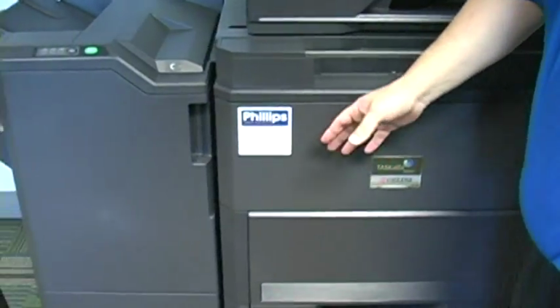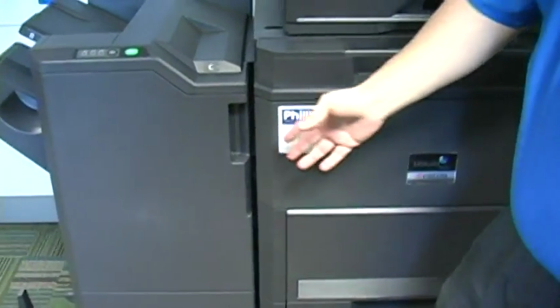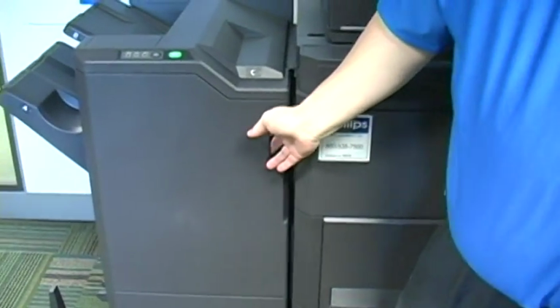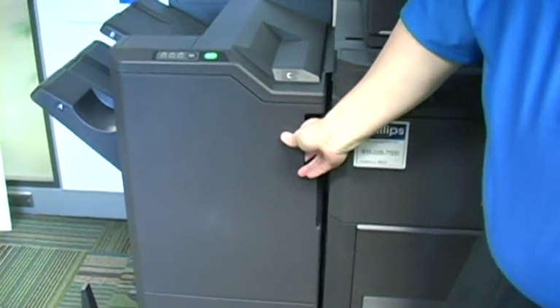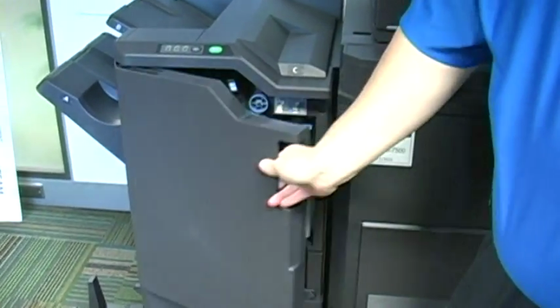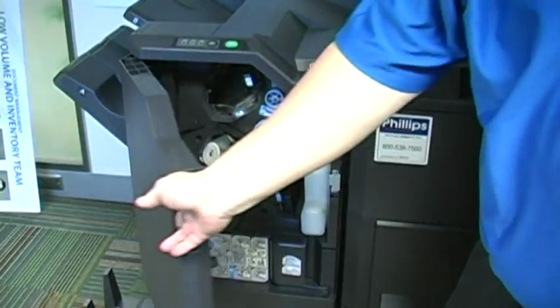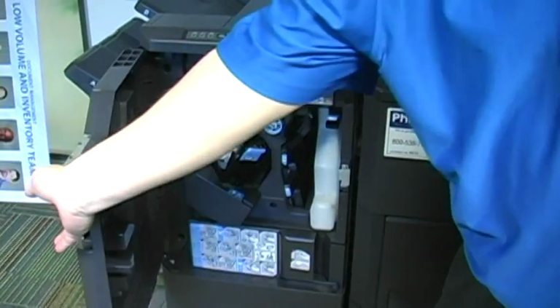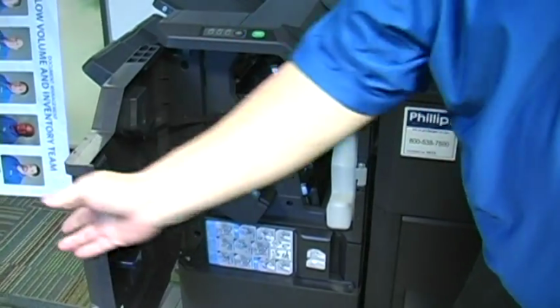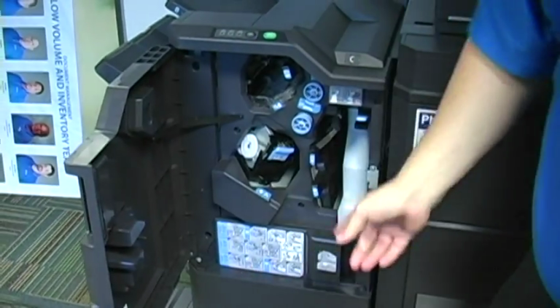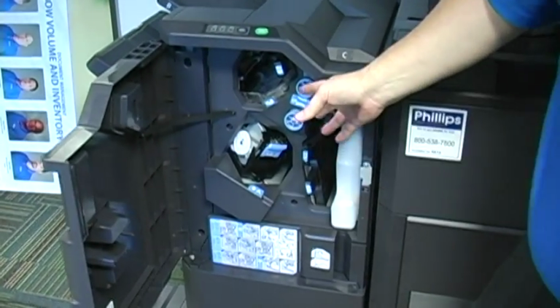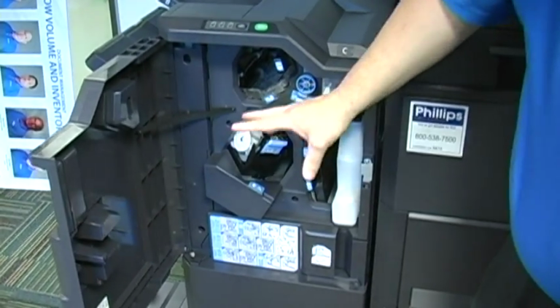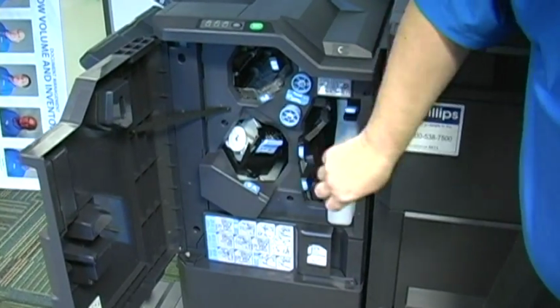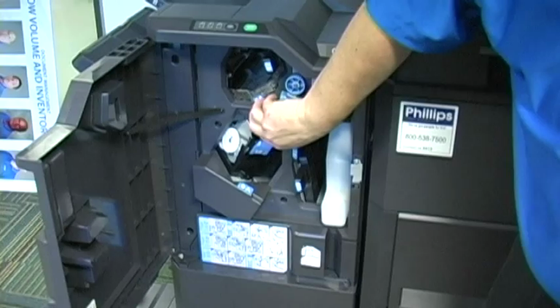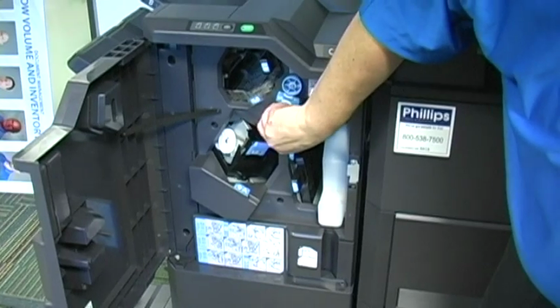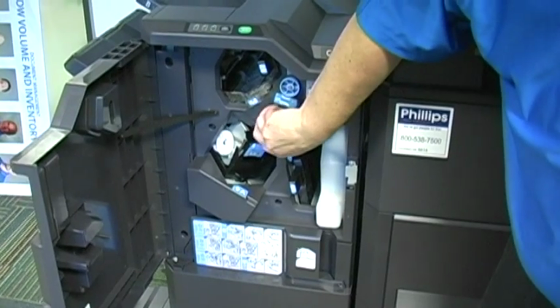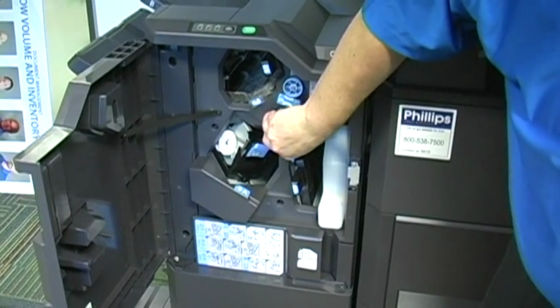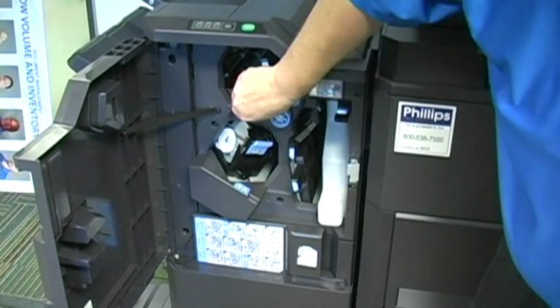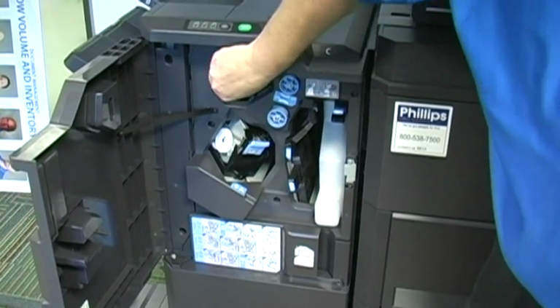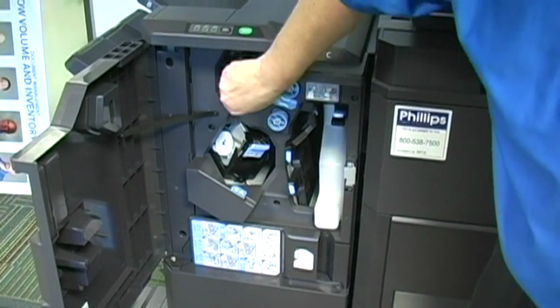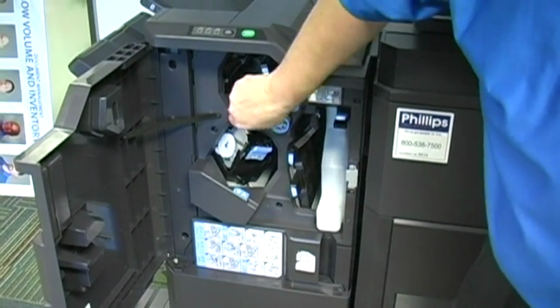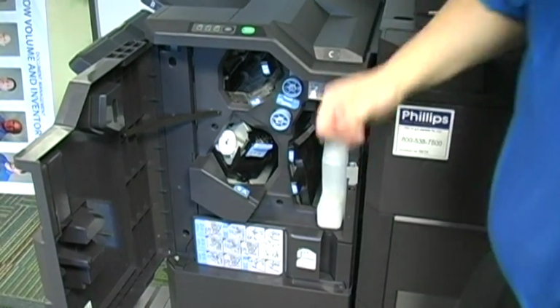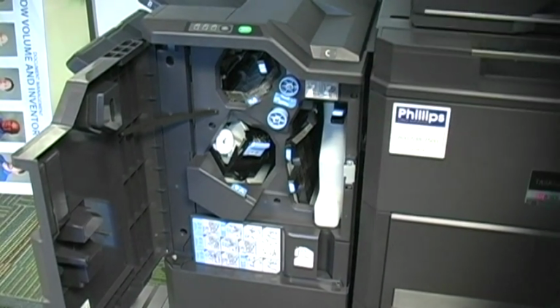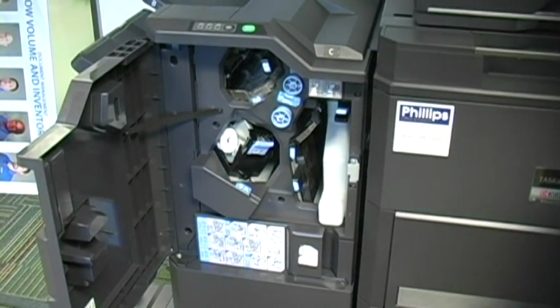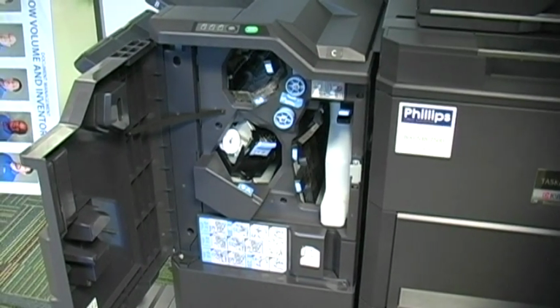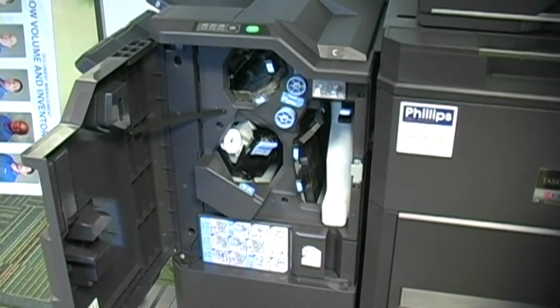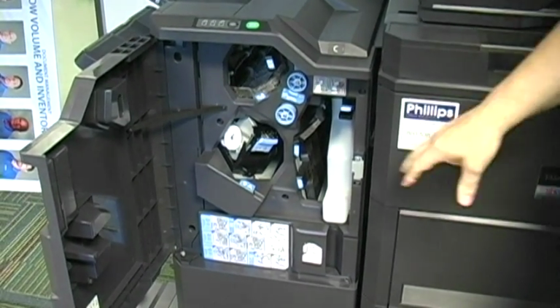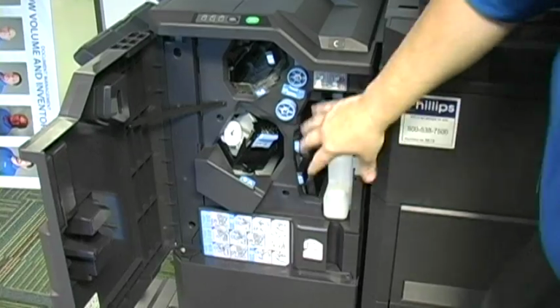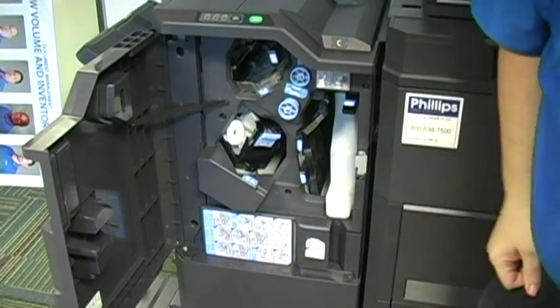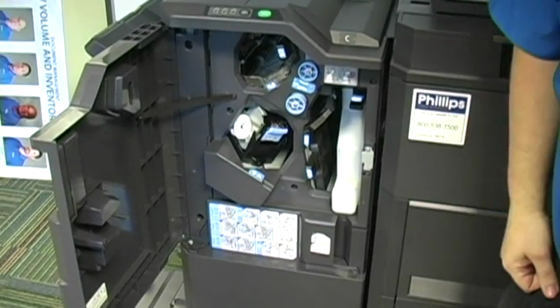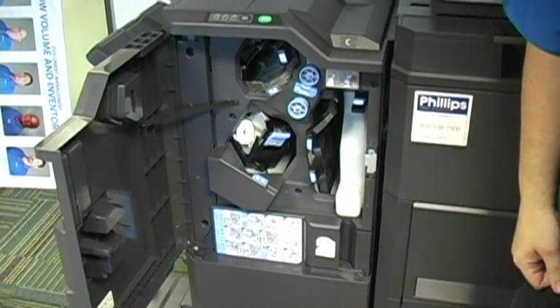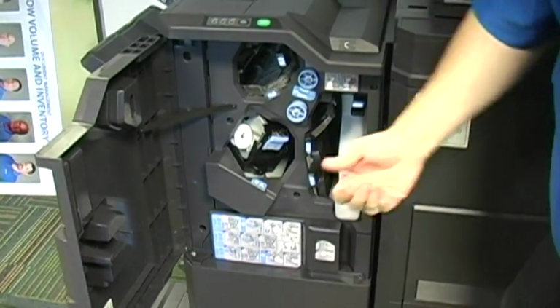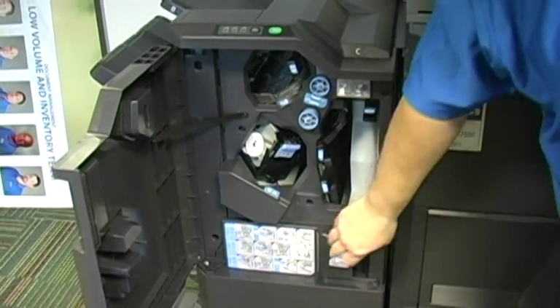The finisher door opens, and basically anything blue in here — turn a knob, open a gate. The machine will tell you what you need to do to find the misfed piece of paper.